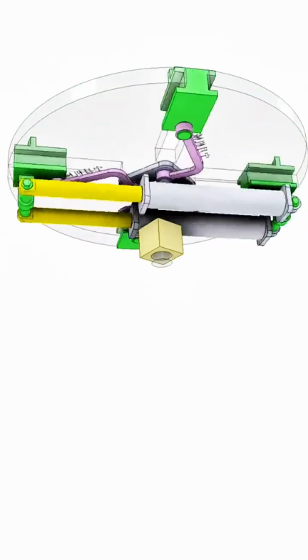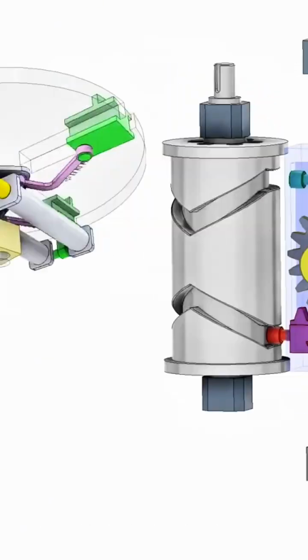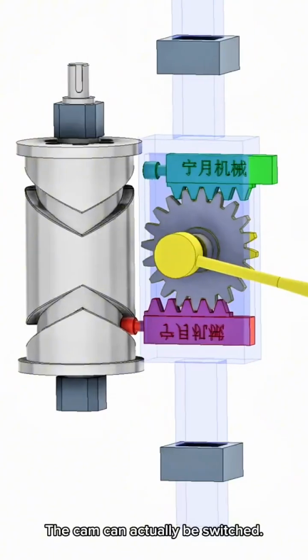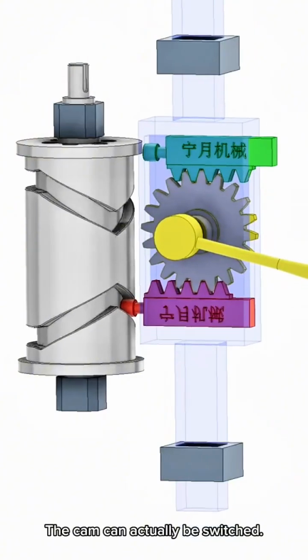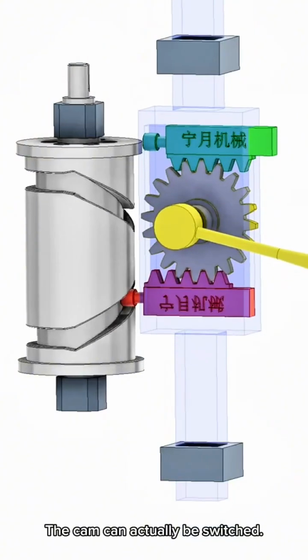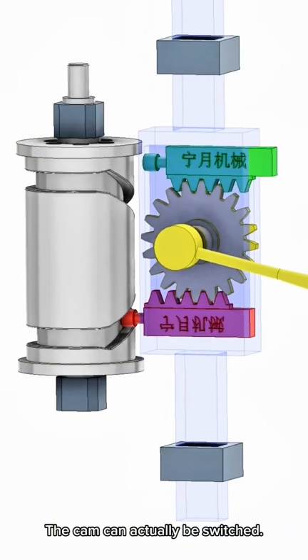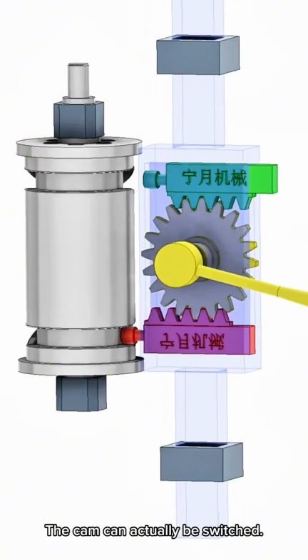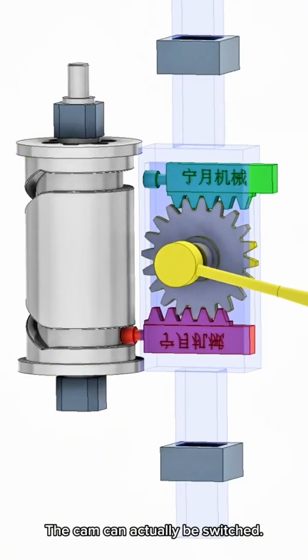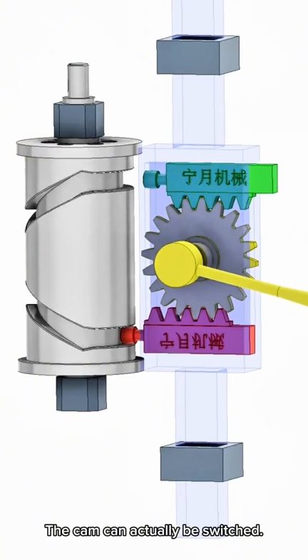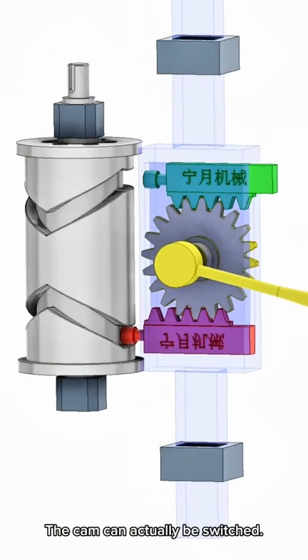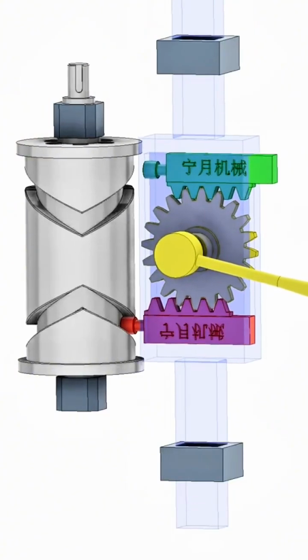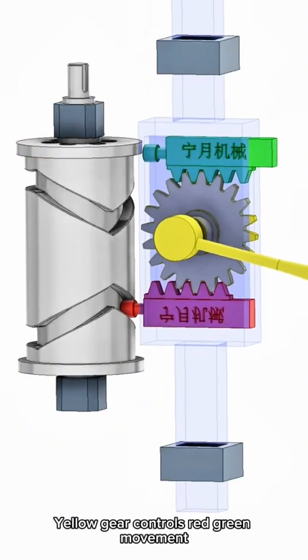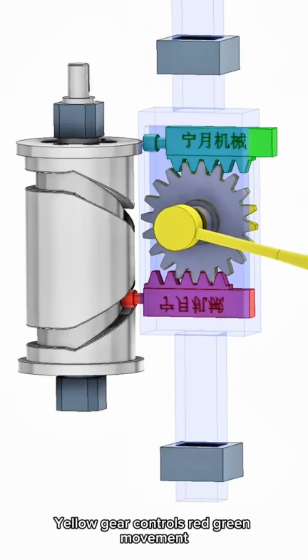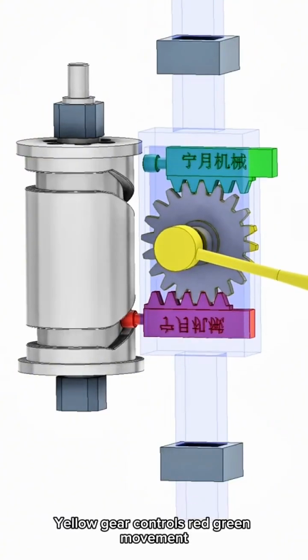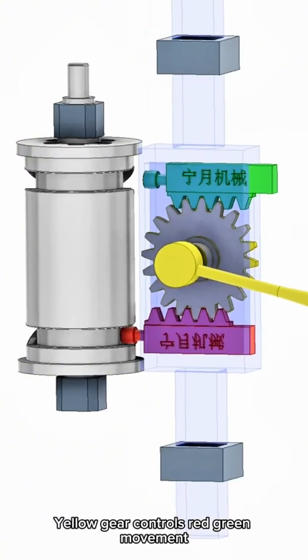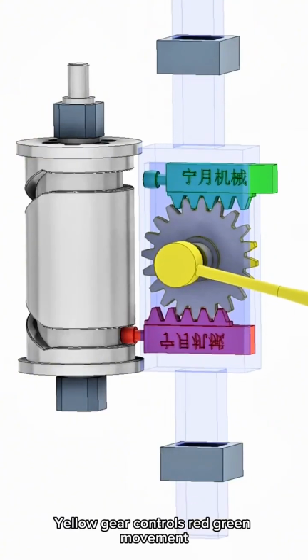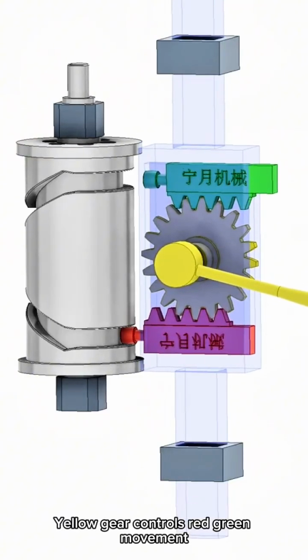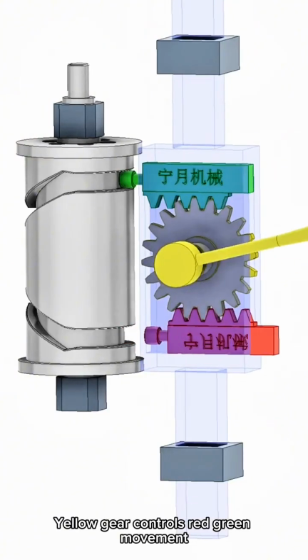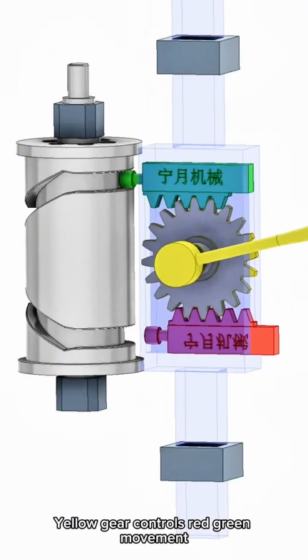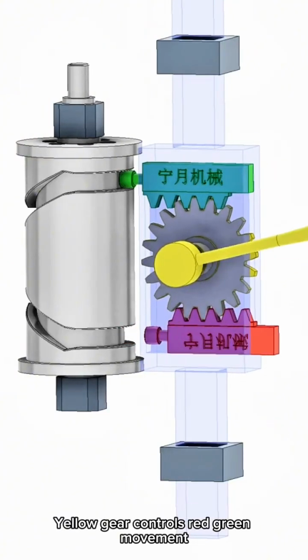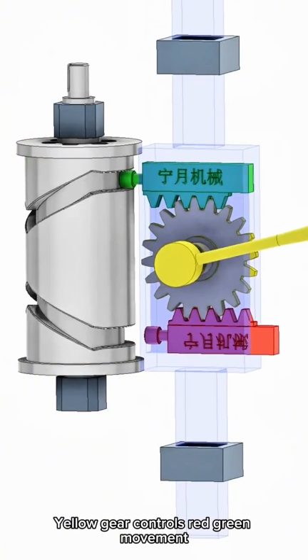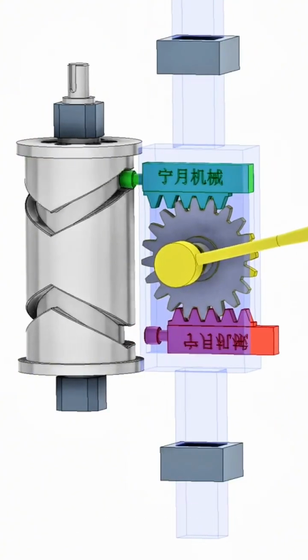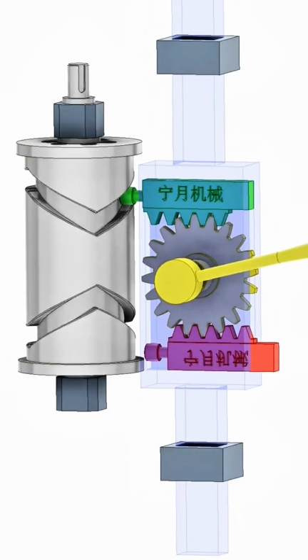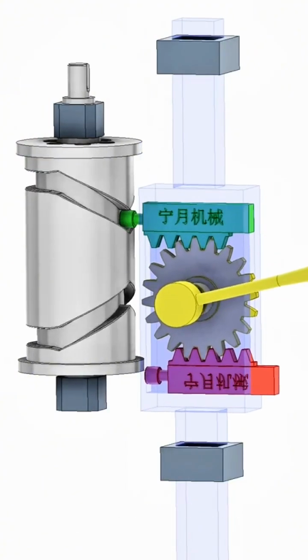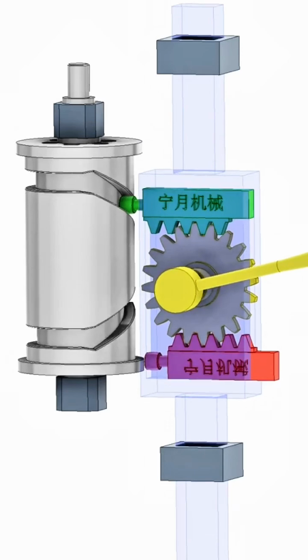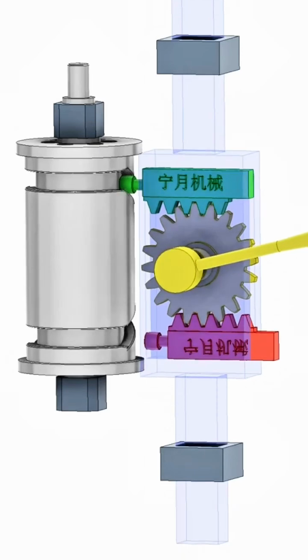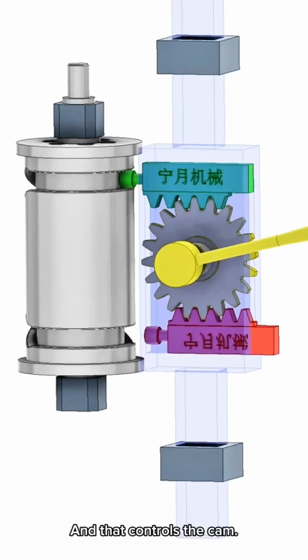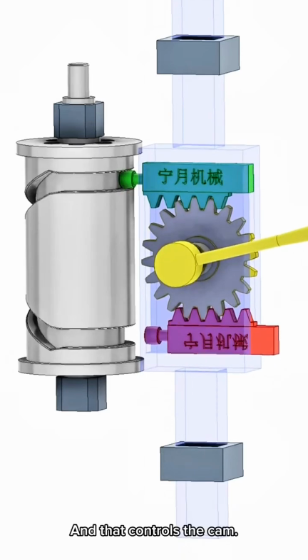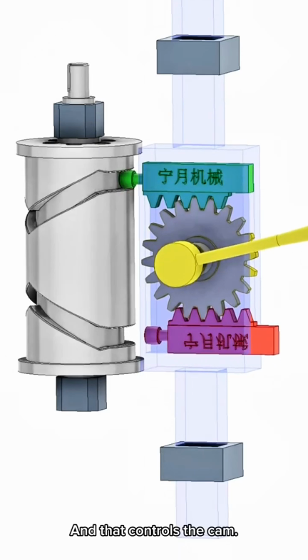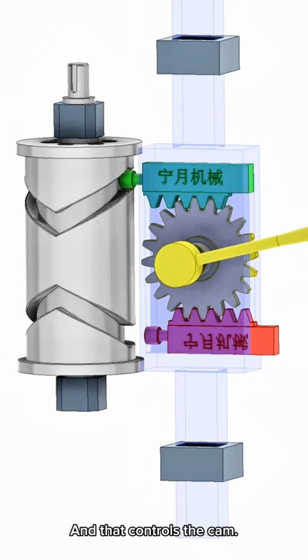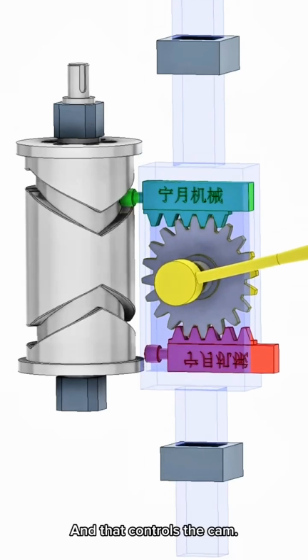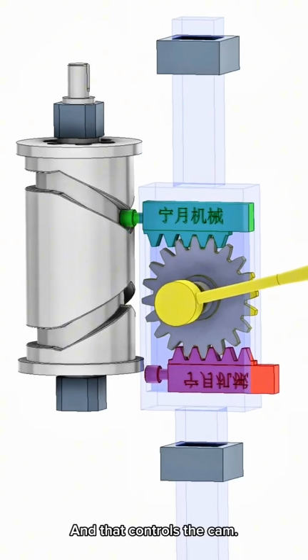The cam can actually be switched. Yellow gear controls red-green movement, and that controls the cam.